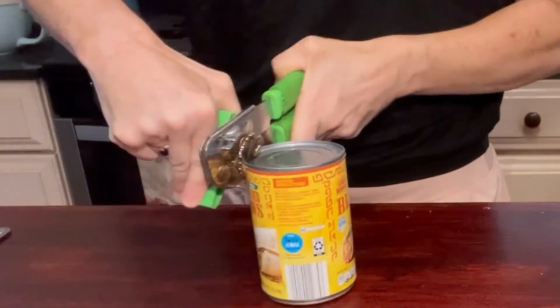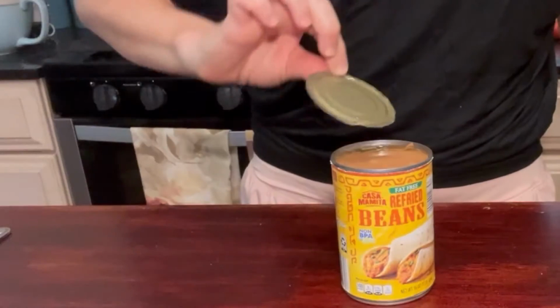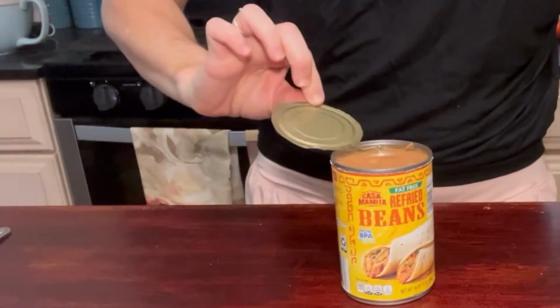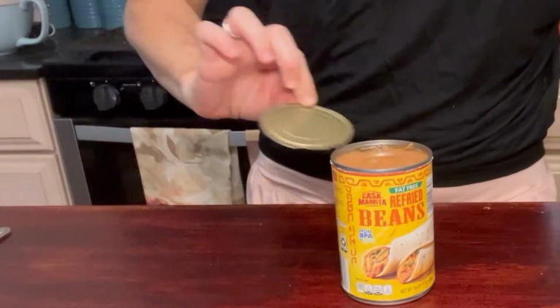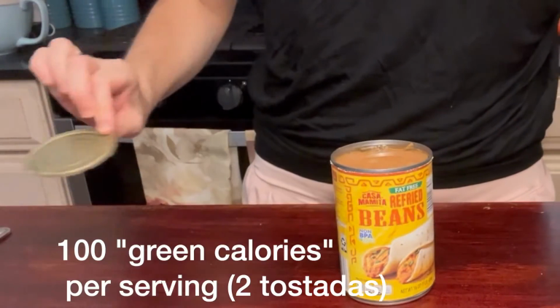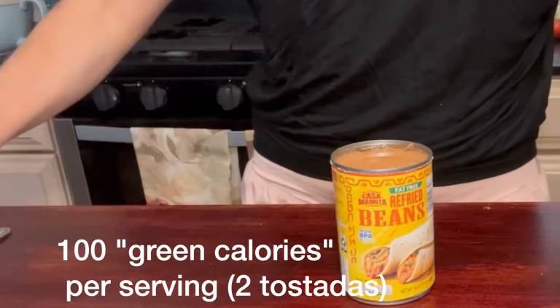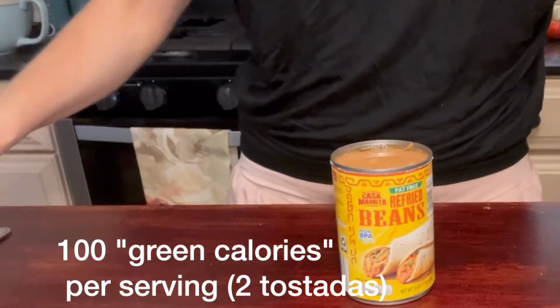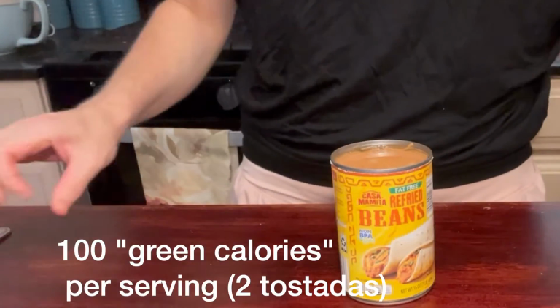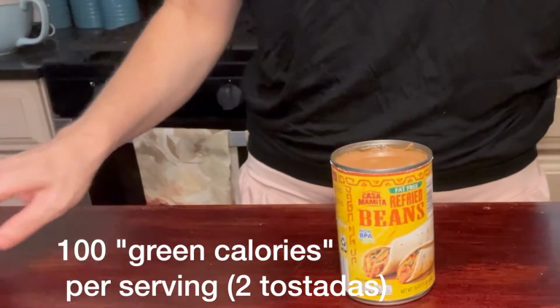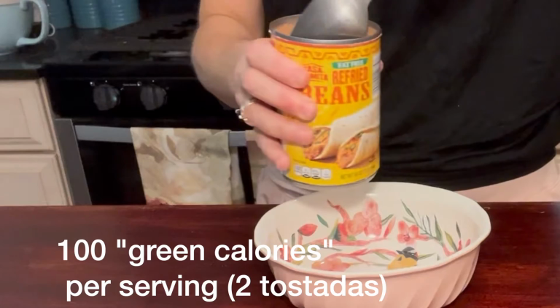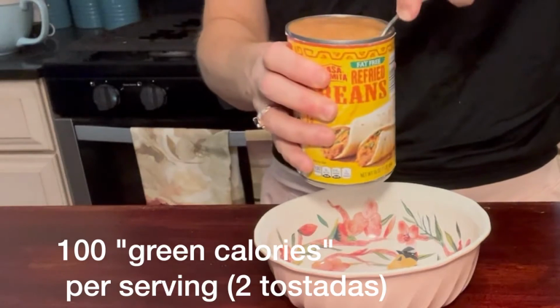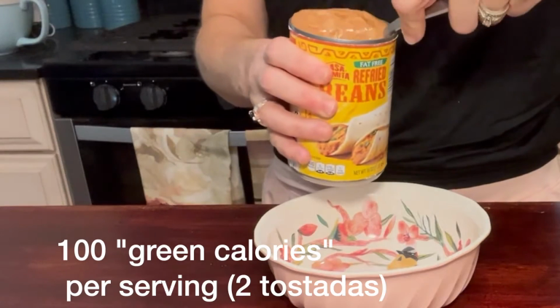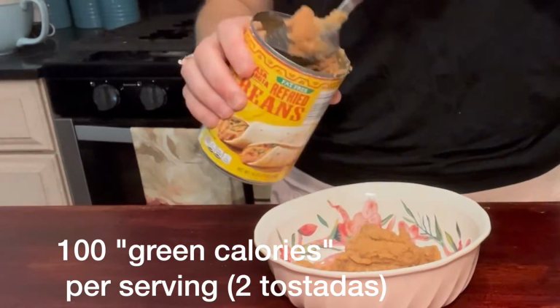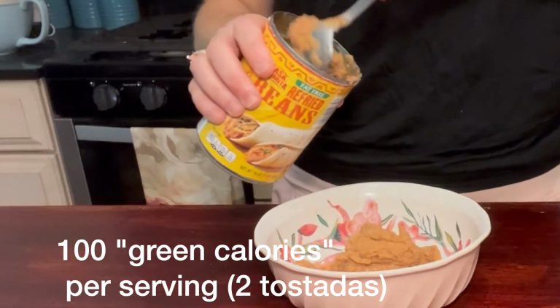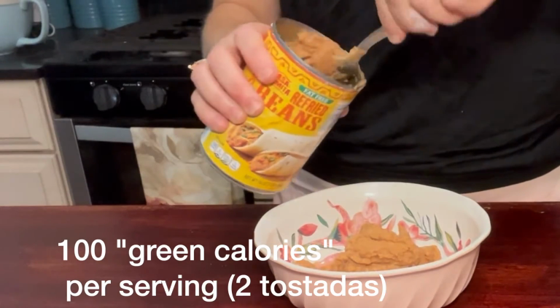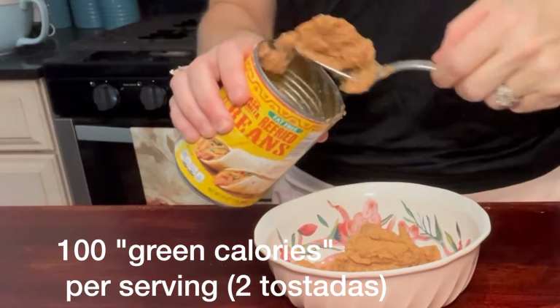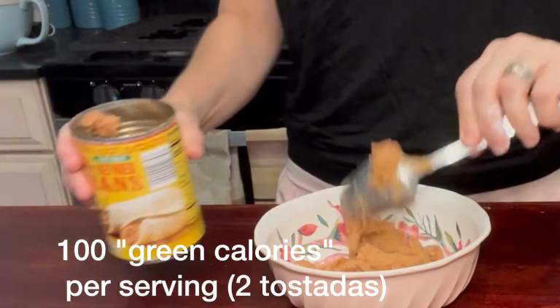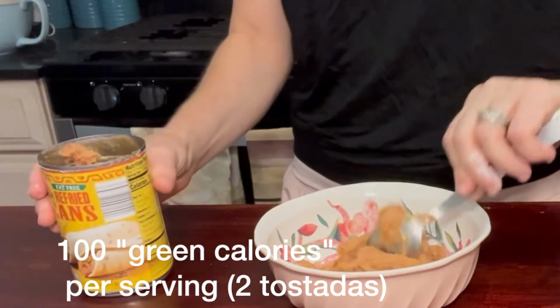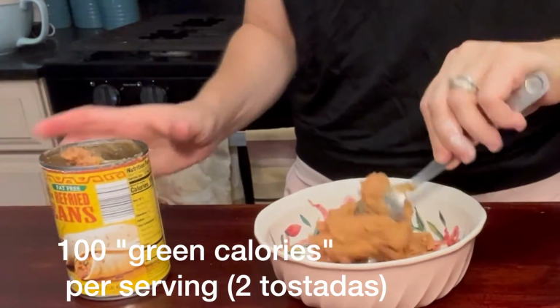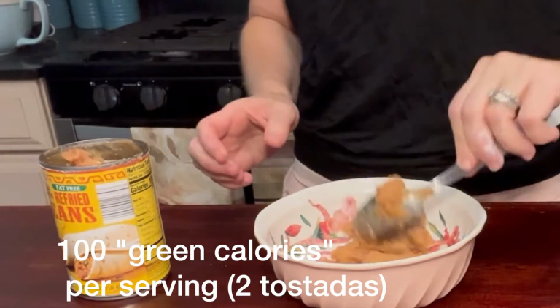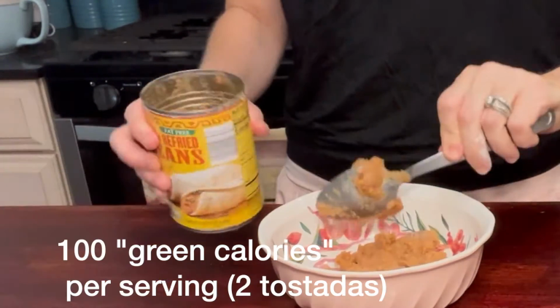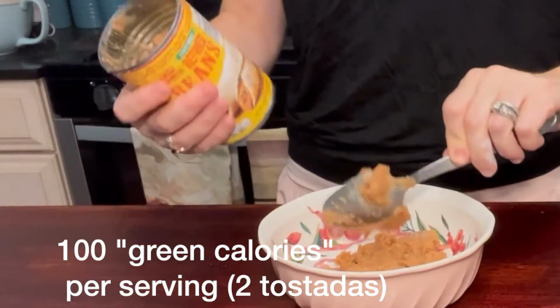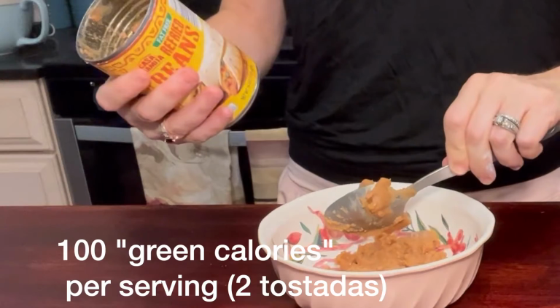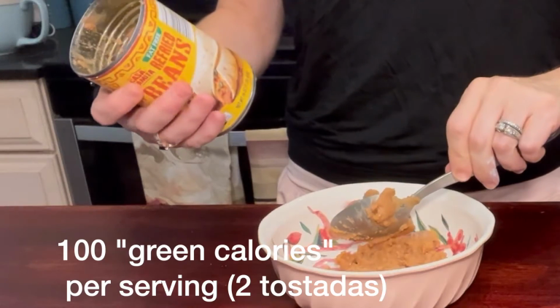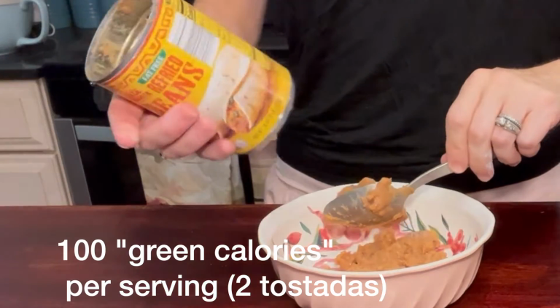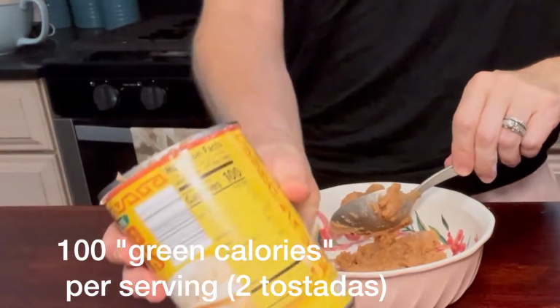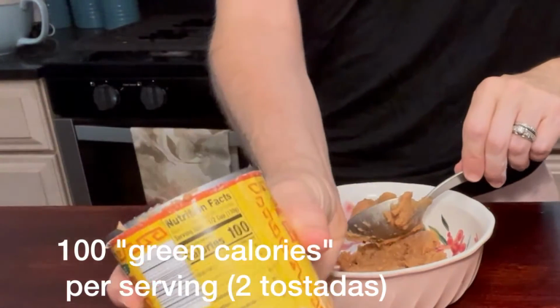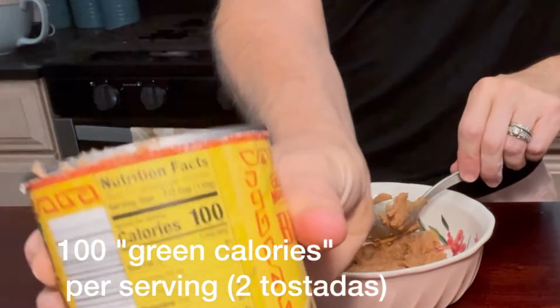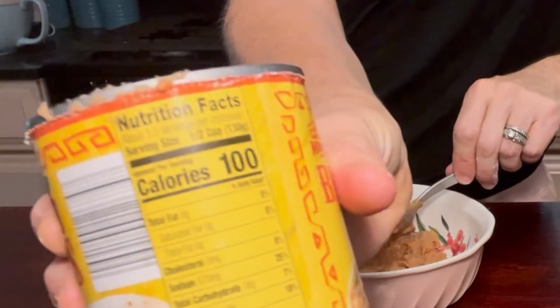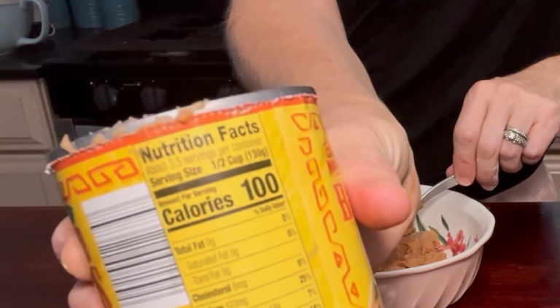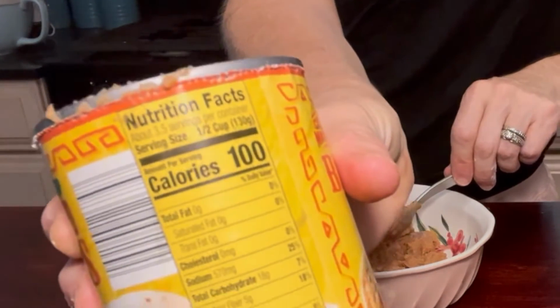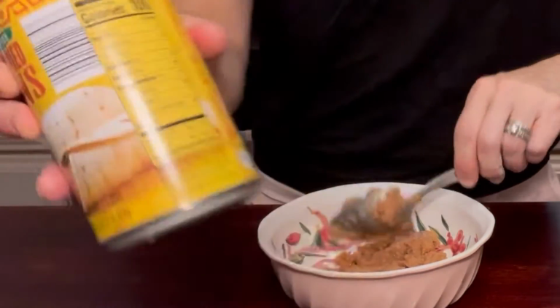We're going to use these fat-free refried beans that only have 100 calories in a half cup serving. We're going to put about one cup's worth in a bowl and put about a quarter cup on each of these tostadas.